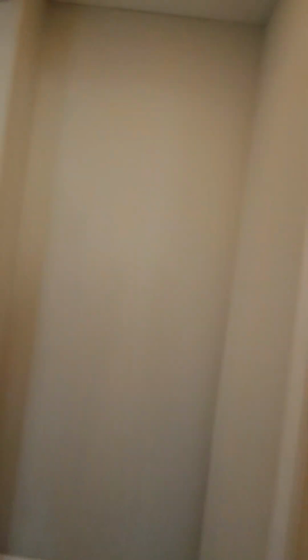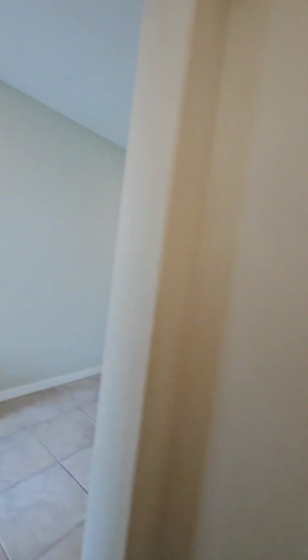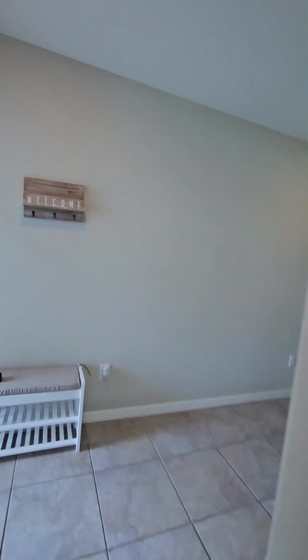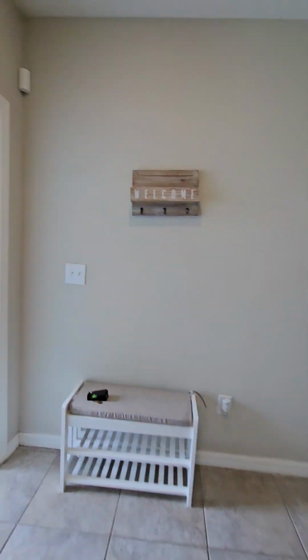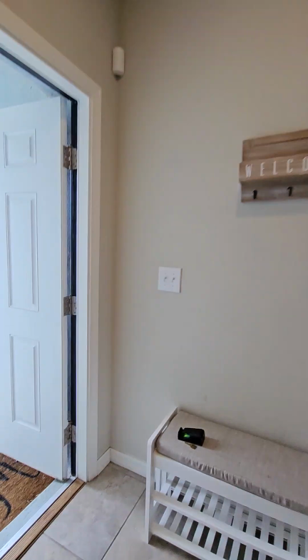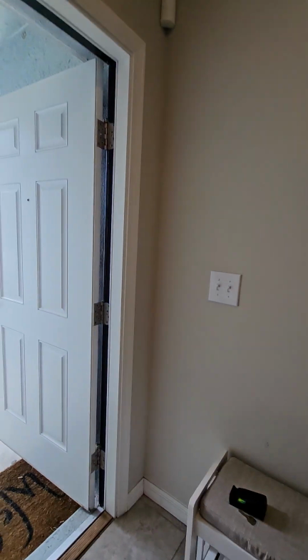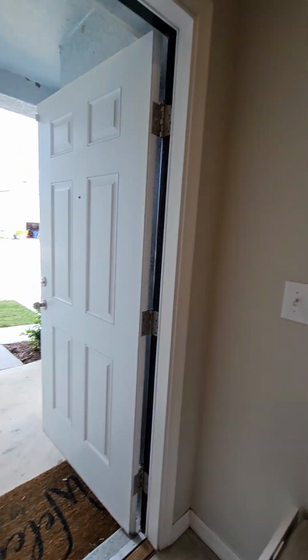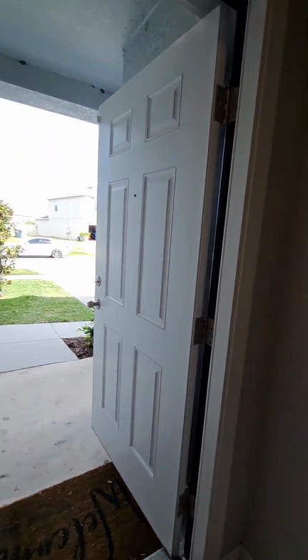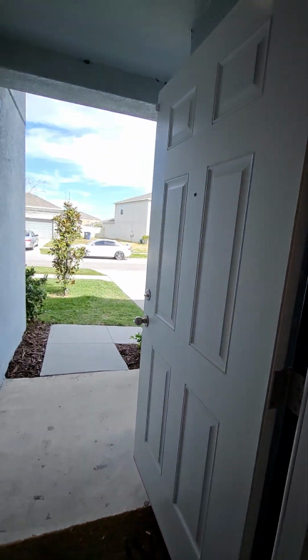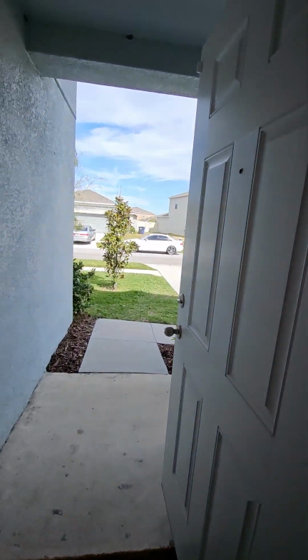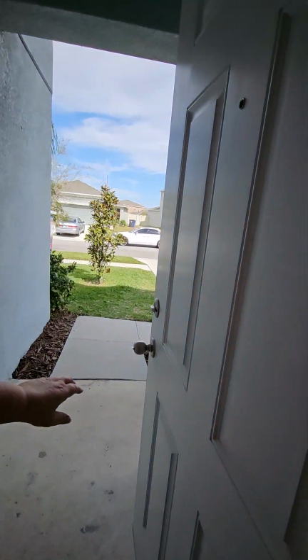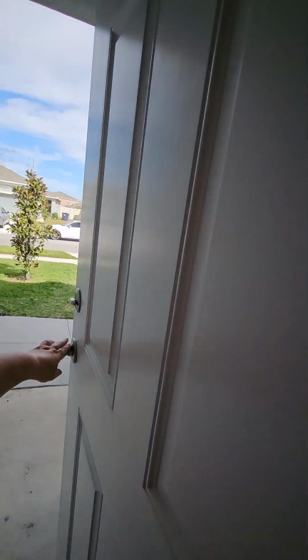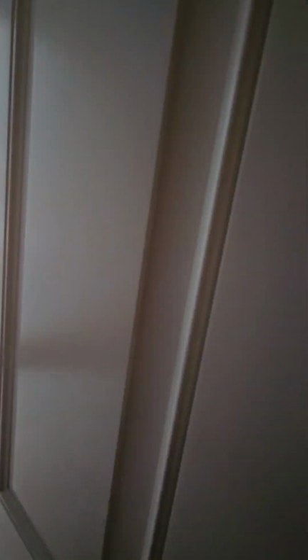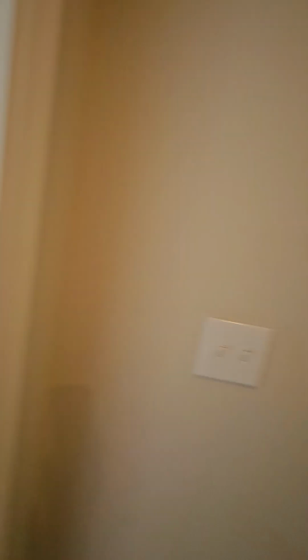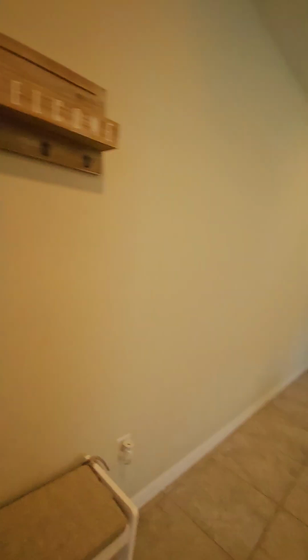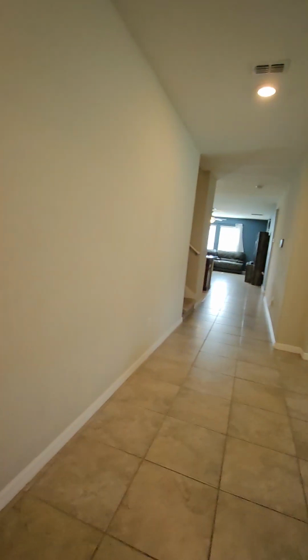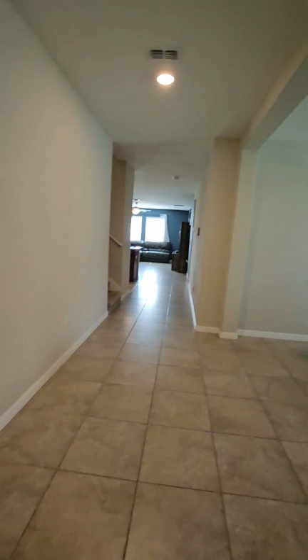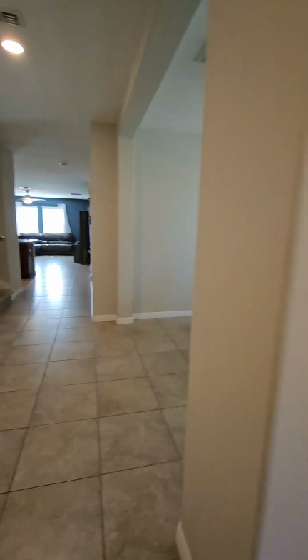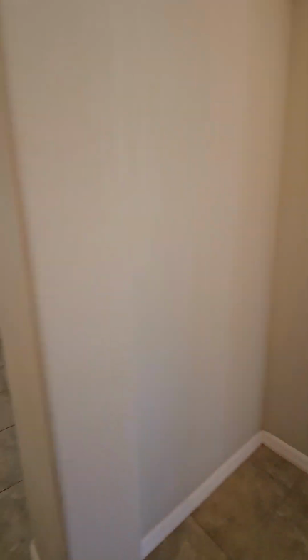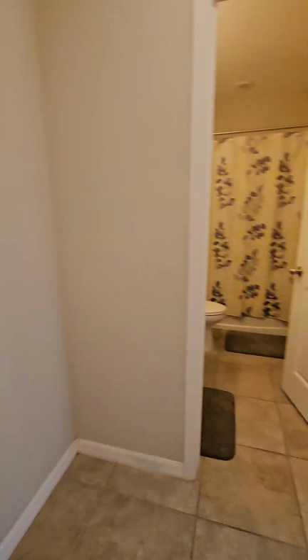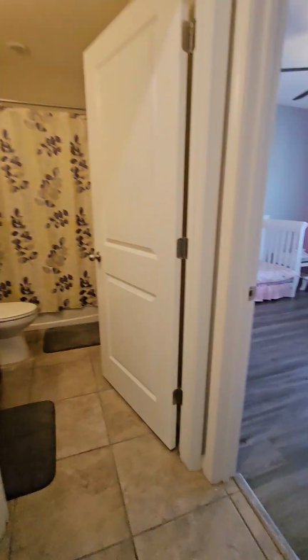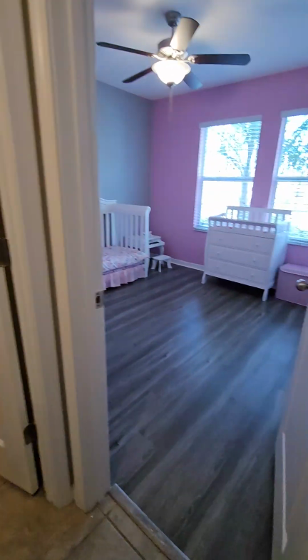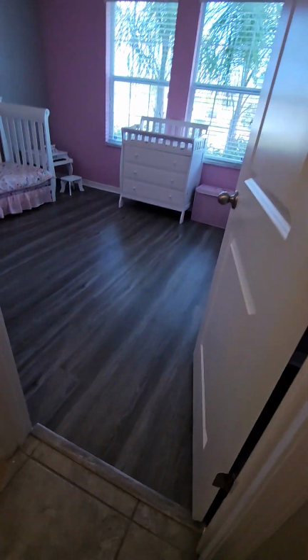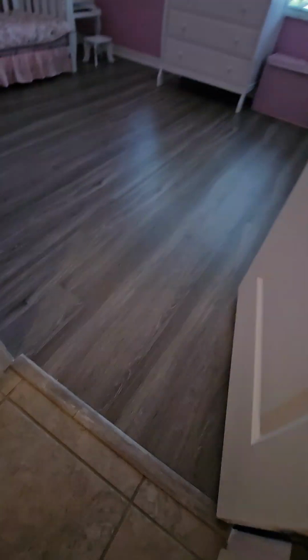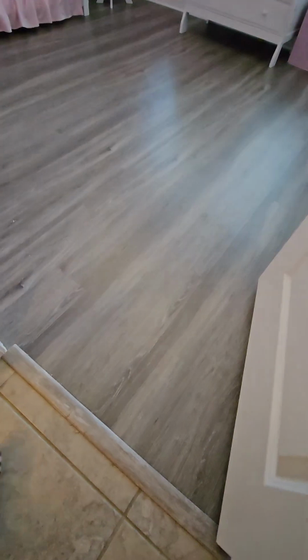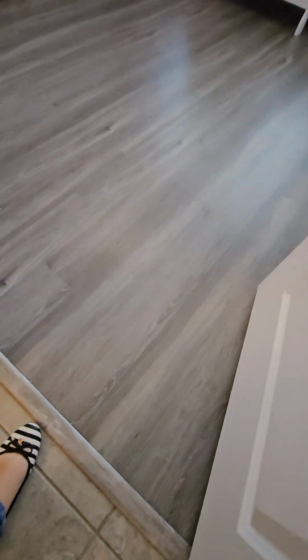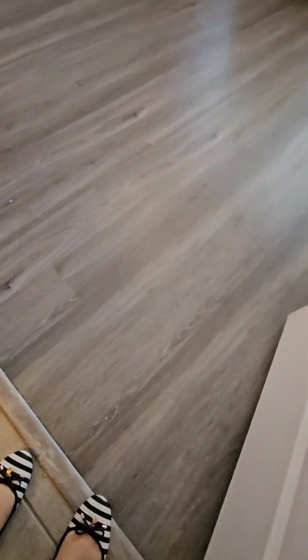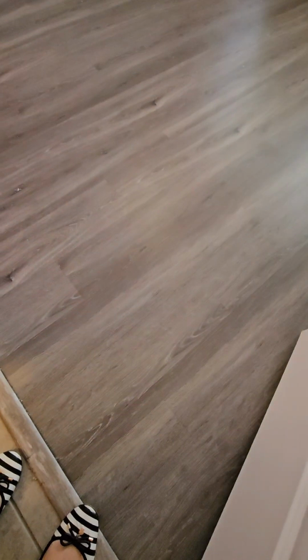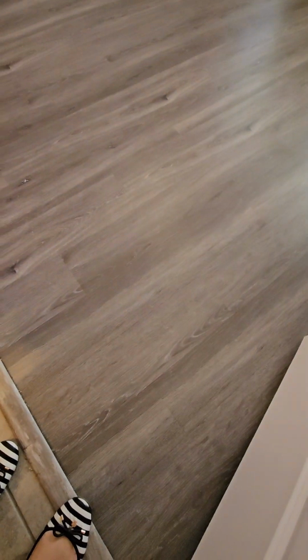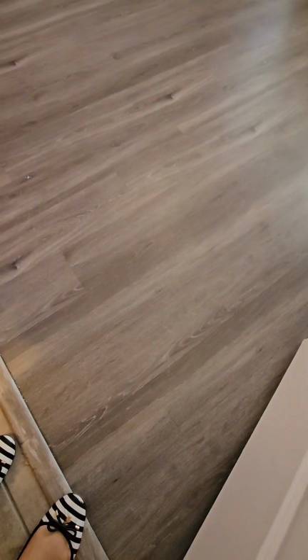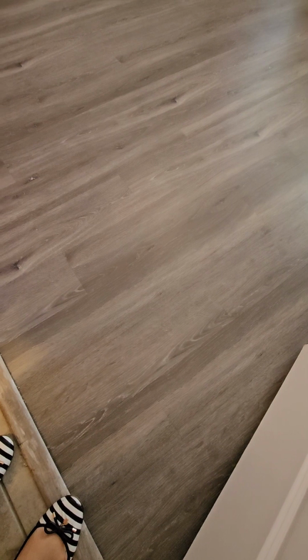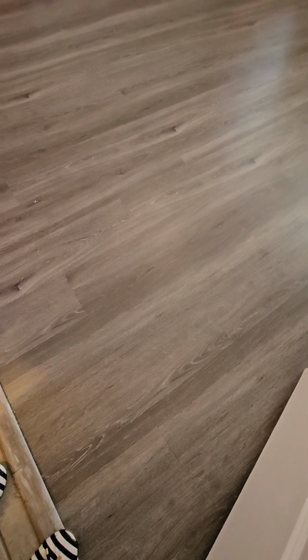Sorry about that — I was afraid I let a bird in. Back to the front of the house: there's a bedroom up front, and they've taken out the carpet and brought in luxury vinyl in gray.